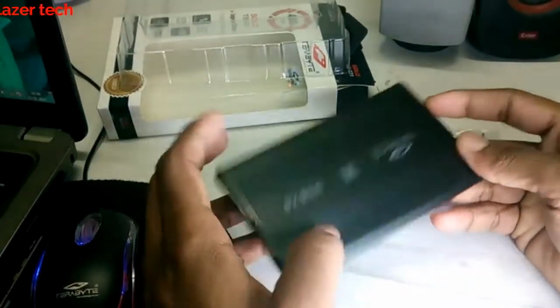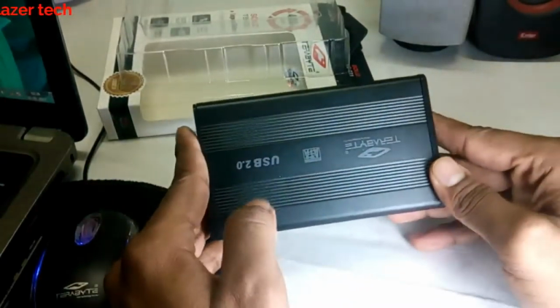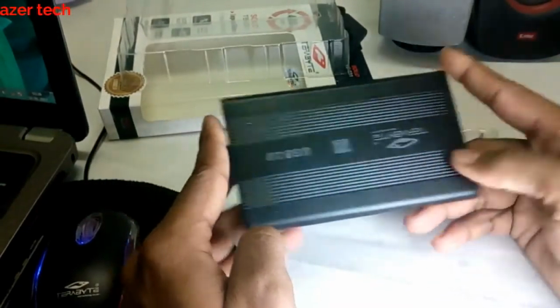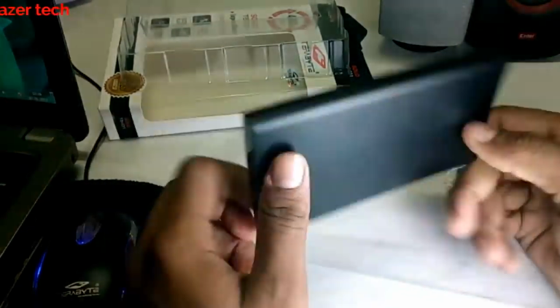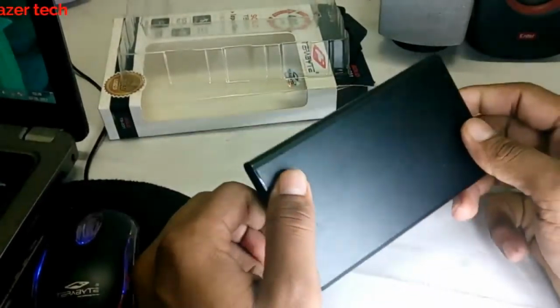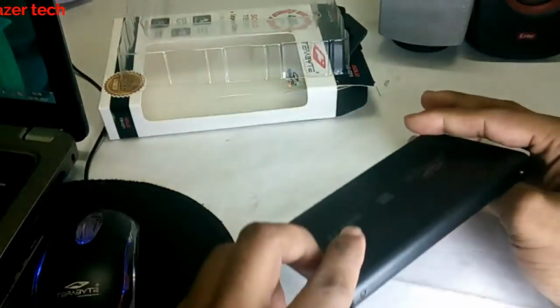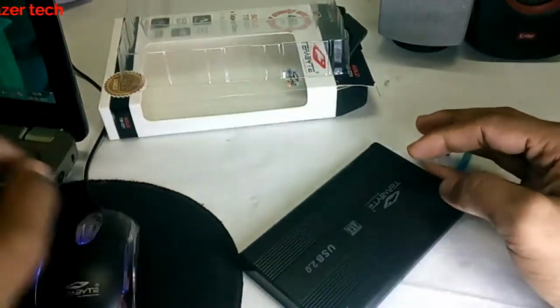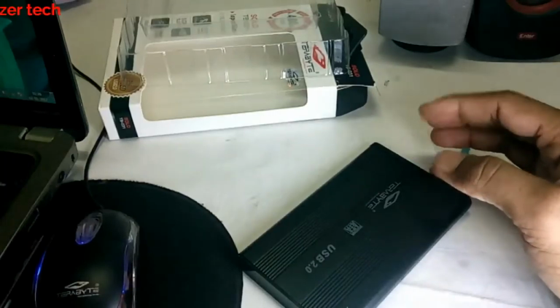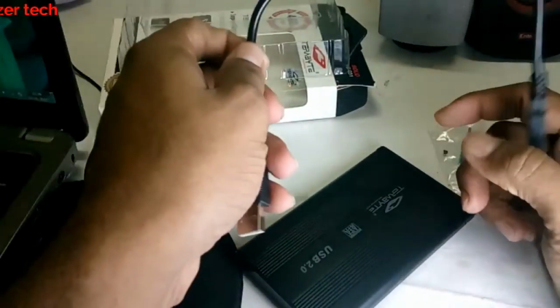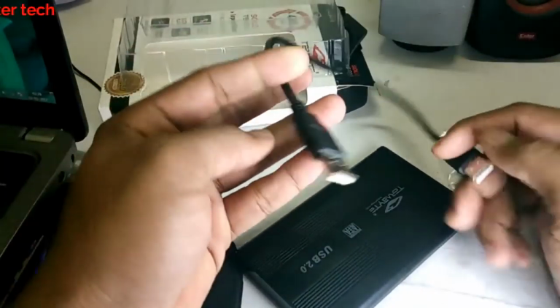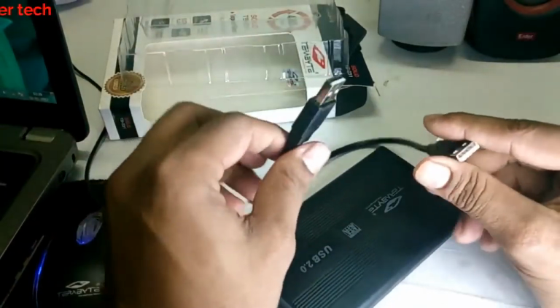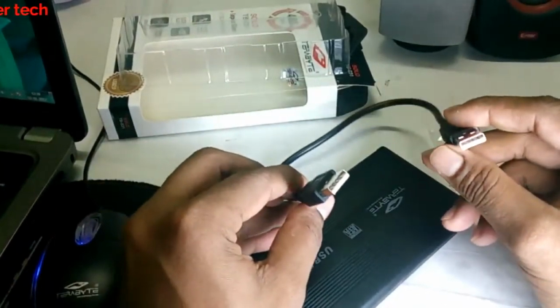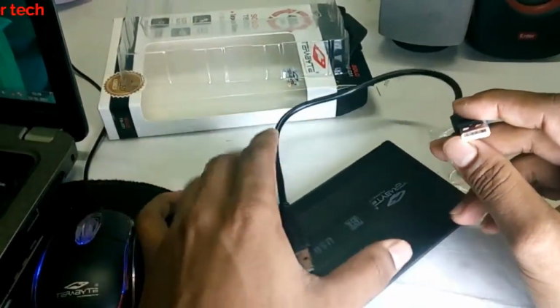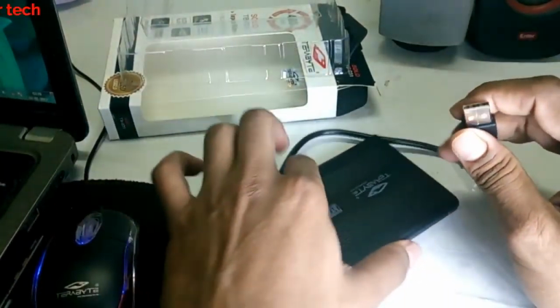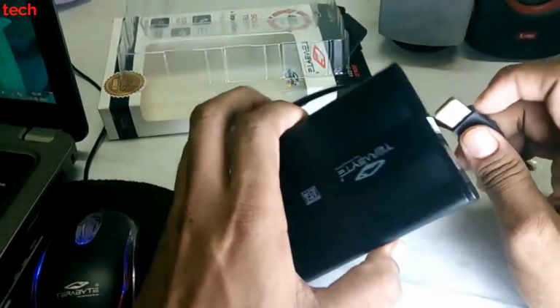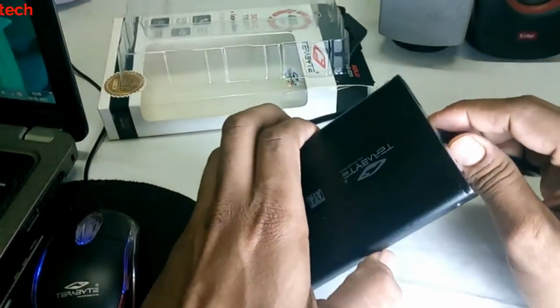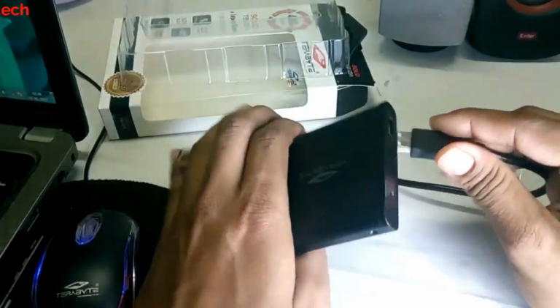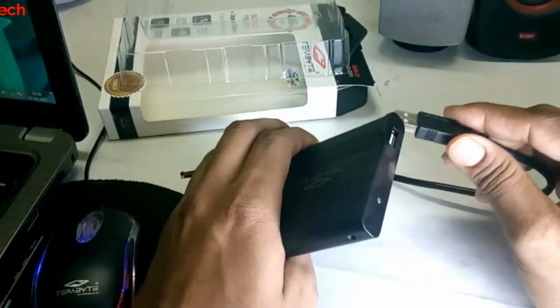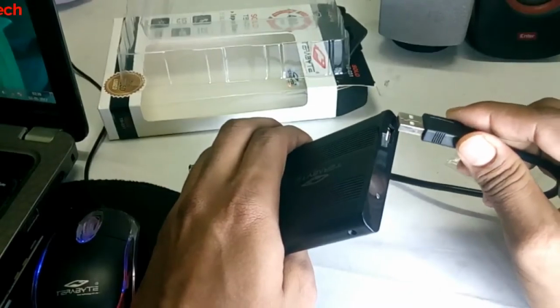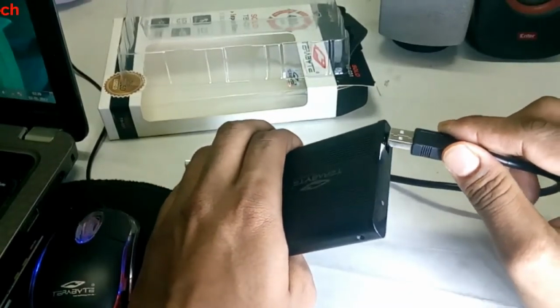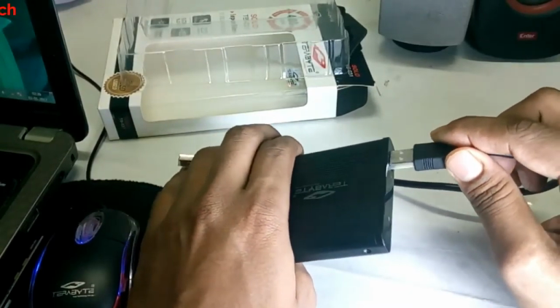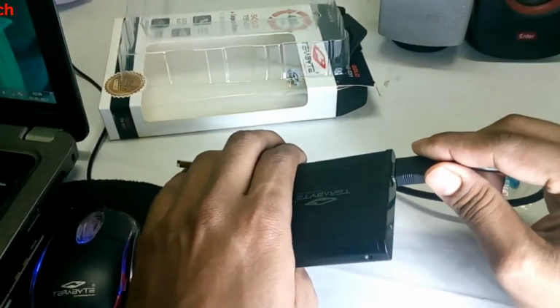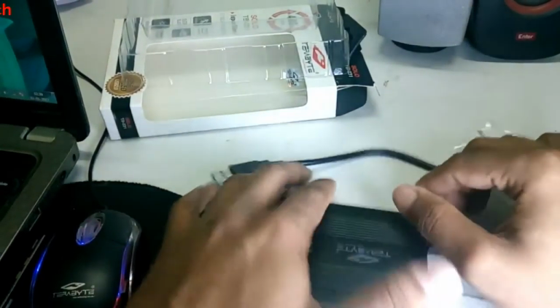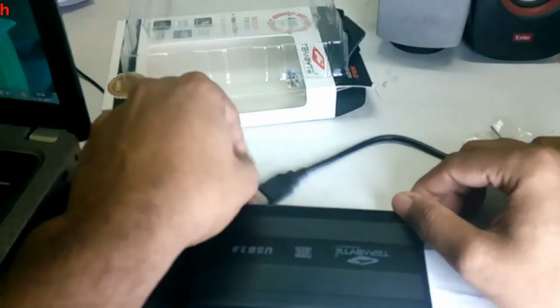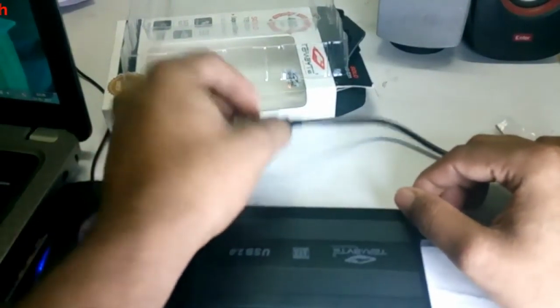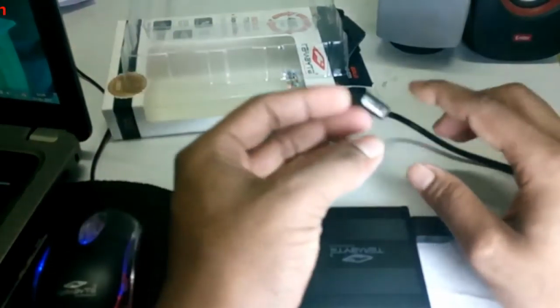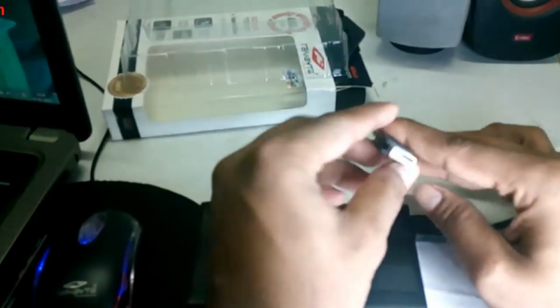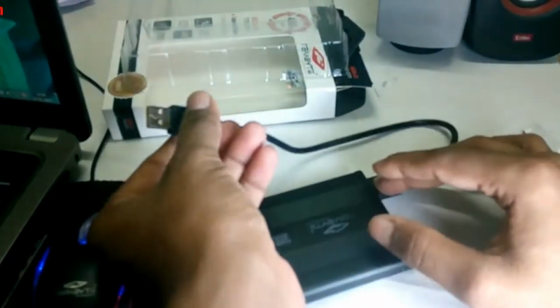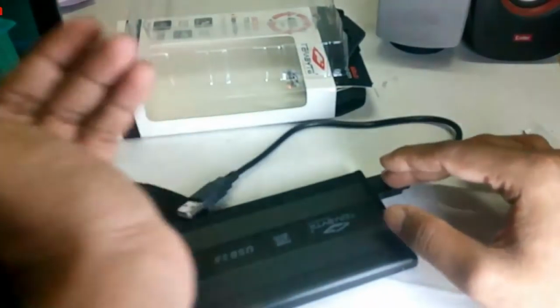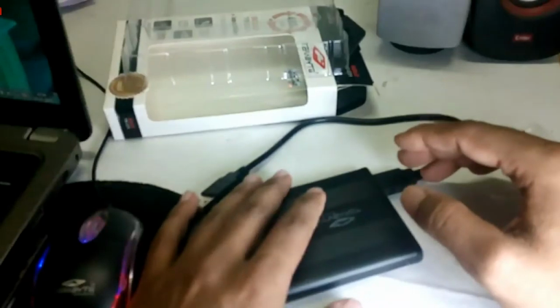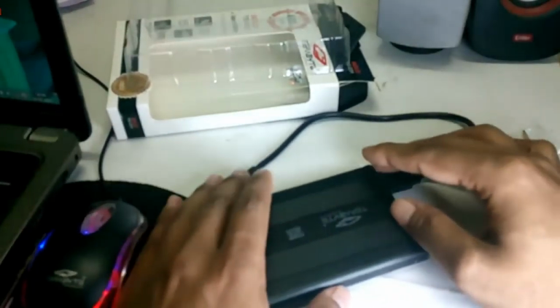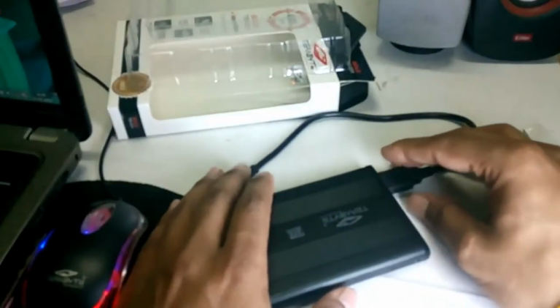You also get a USB to USB cable, so you can connect one end here and the other end into the computer, and use this as an external hard drive.